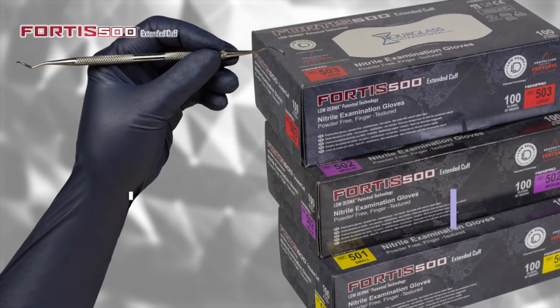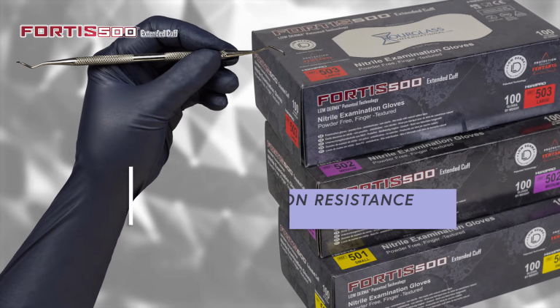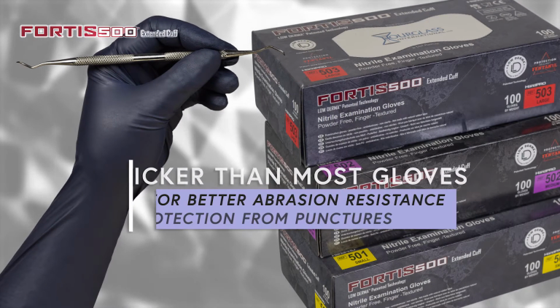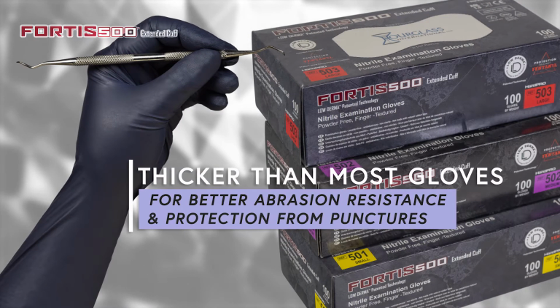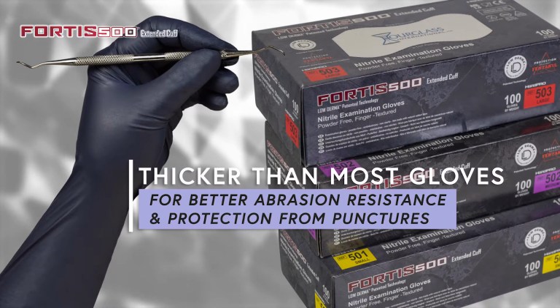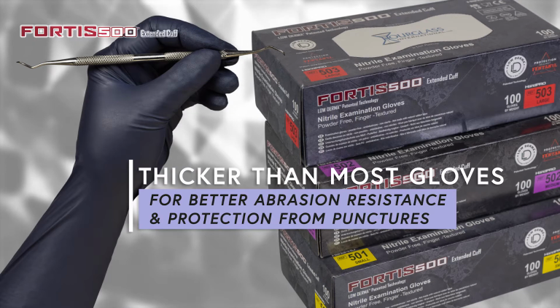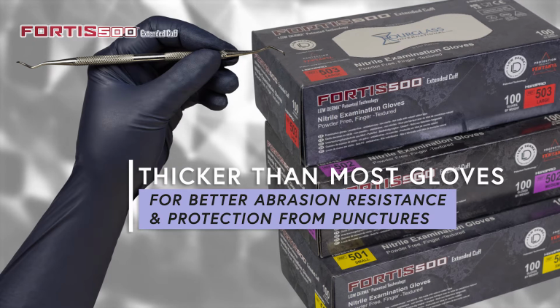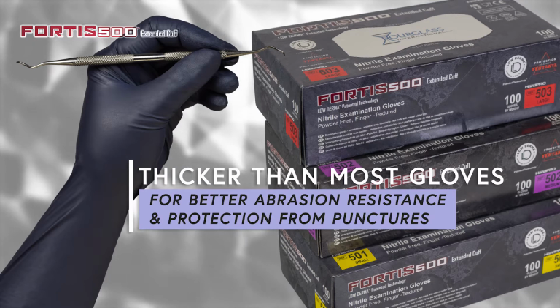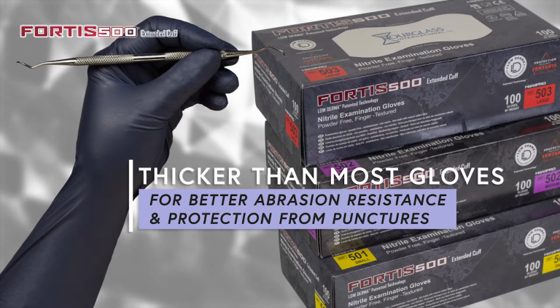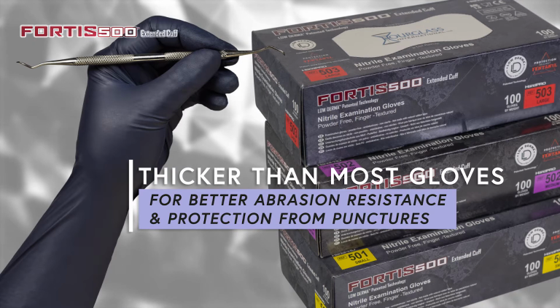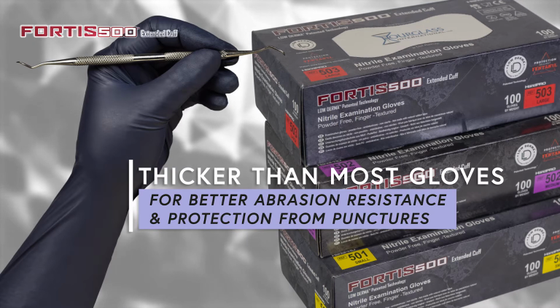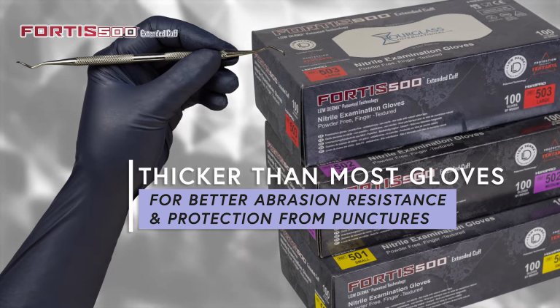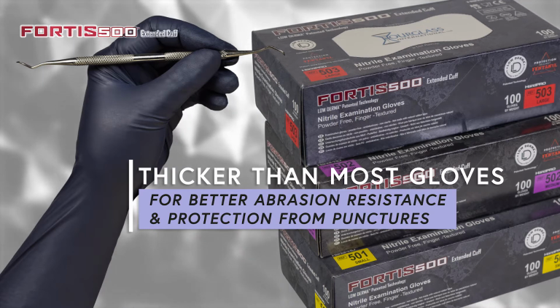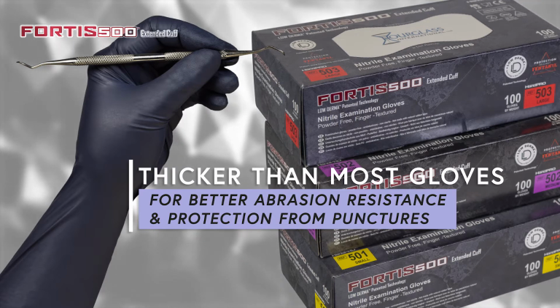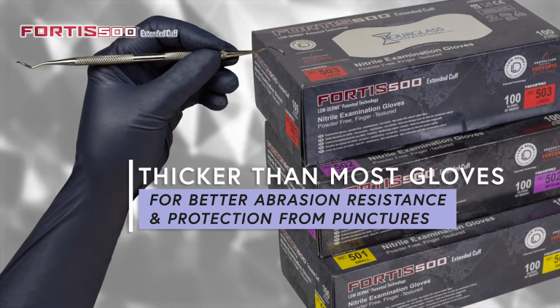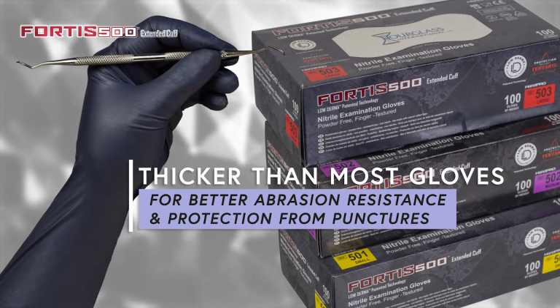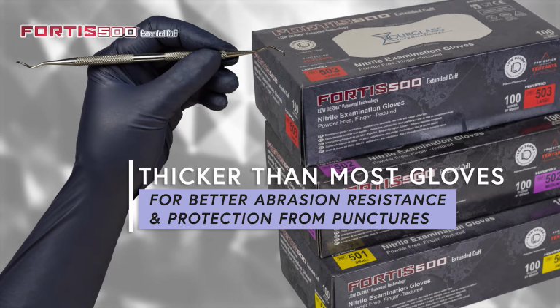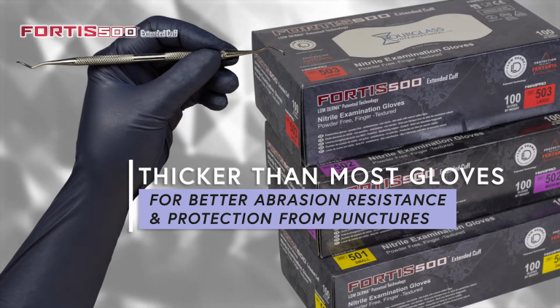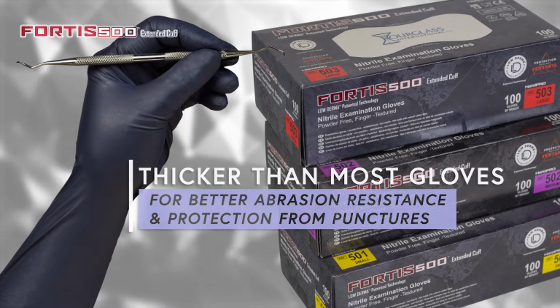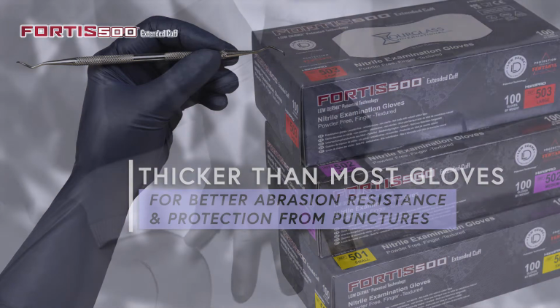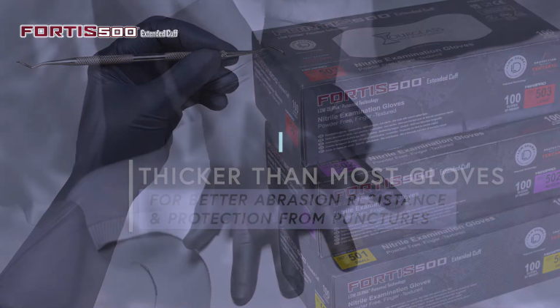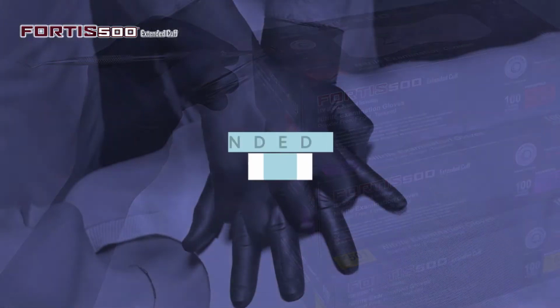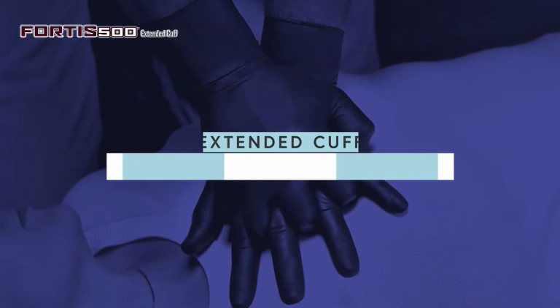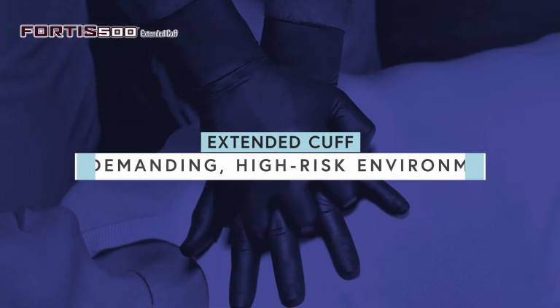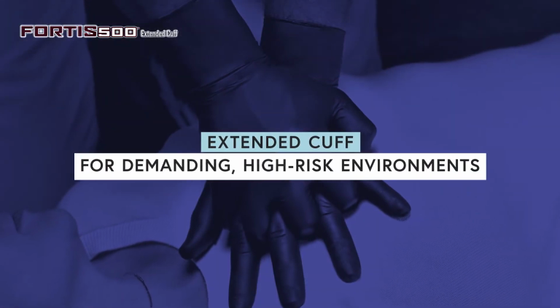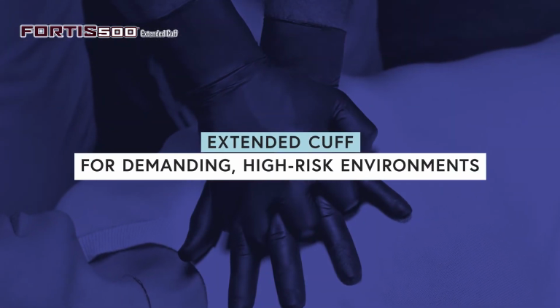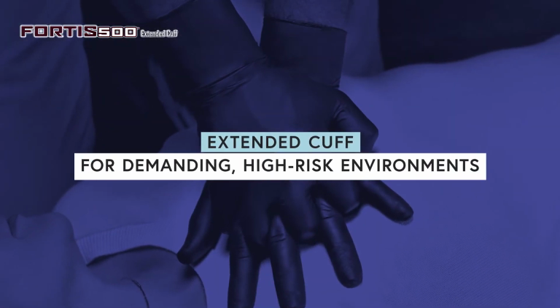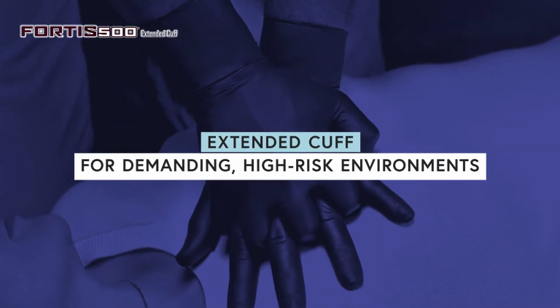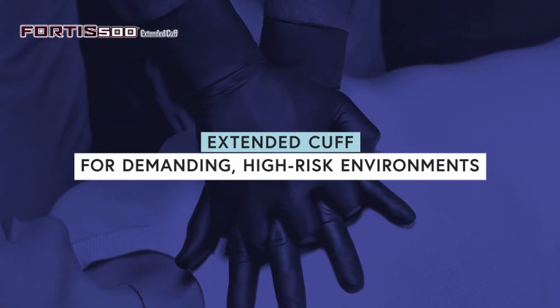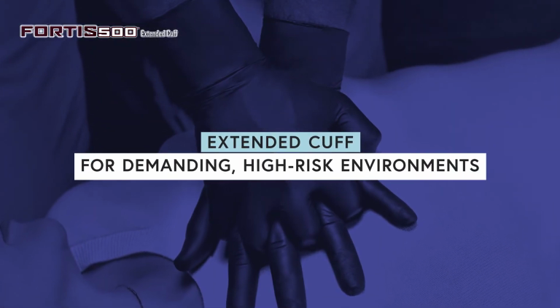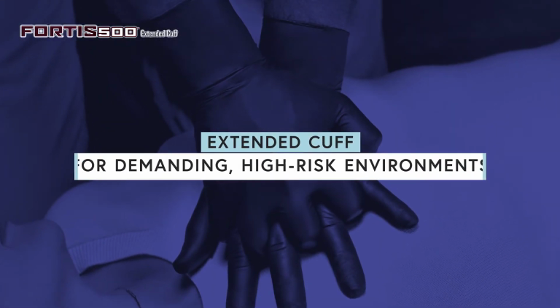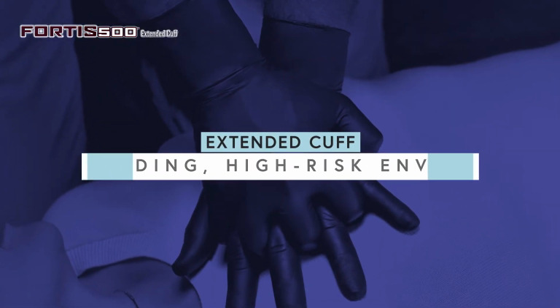They are thicker than typical exam gloves, offering better abrasion resistance and protection from punctures. An extended cuff provides extra protection in demanding, high-risk environments.